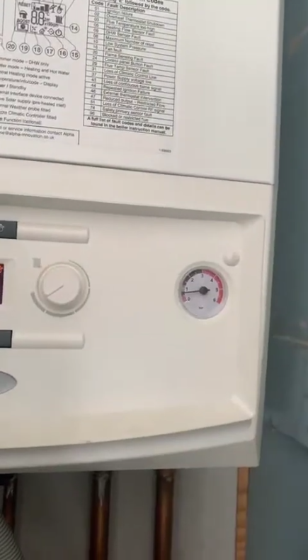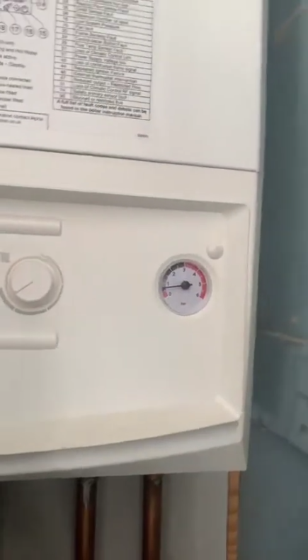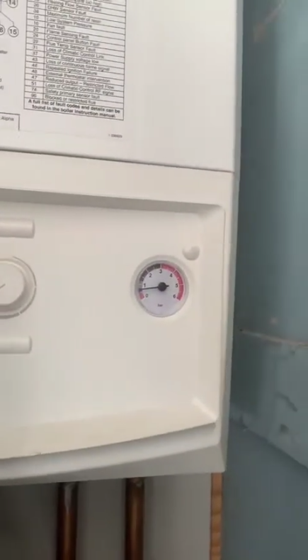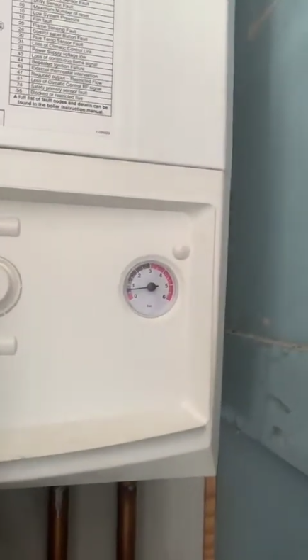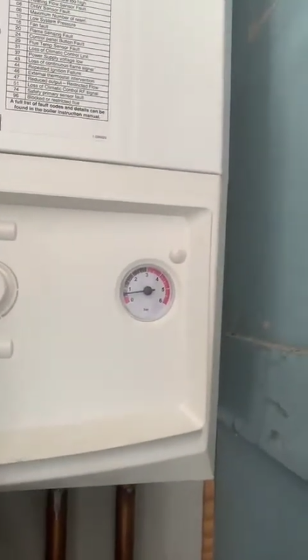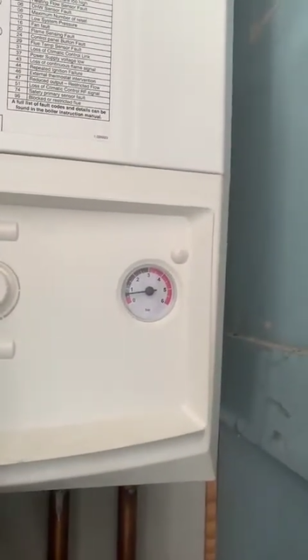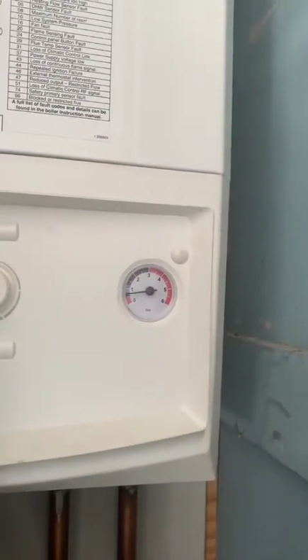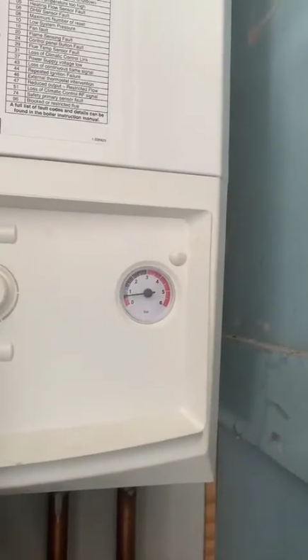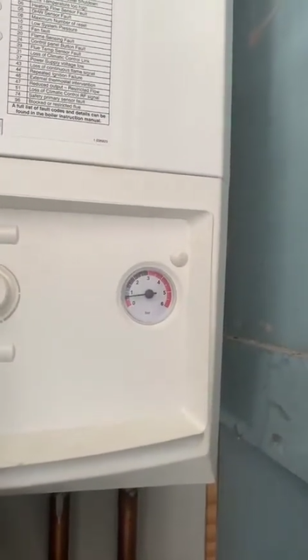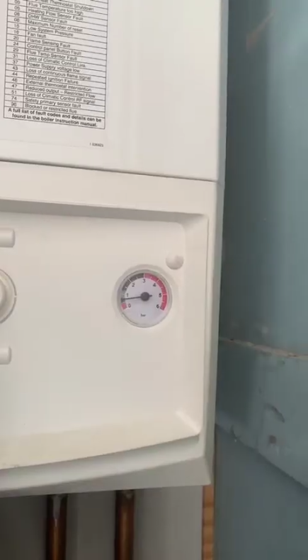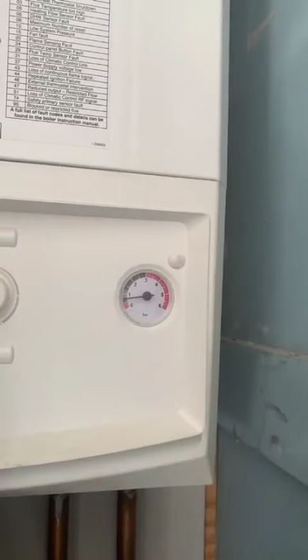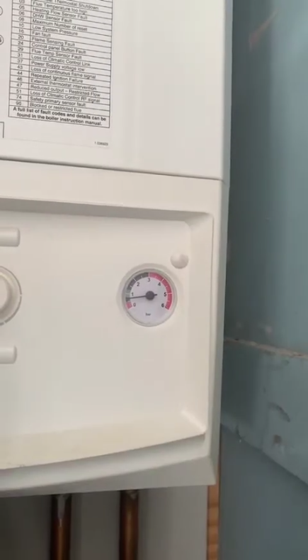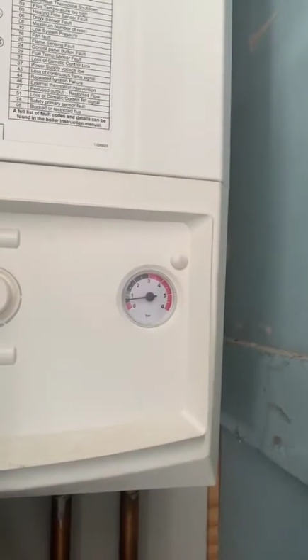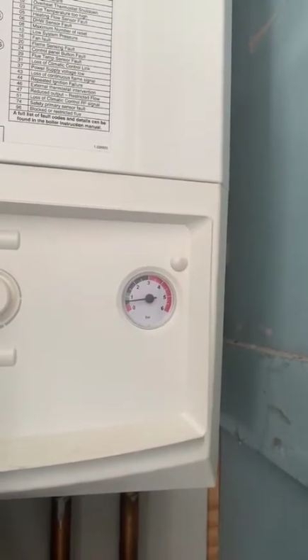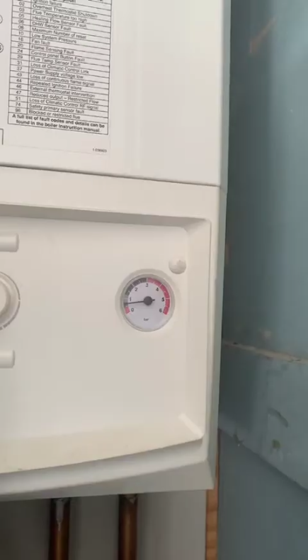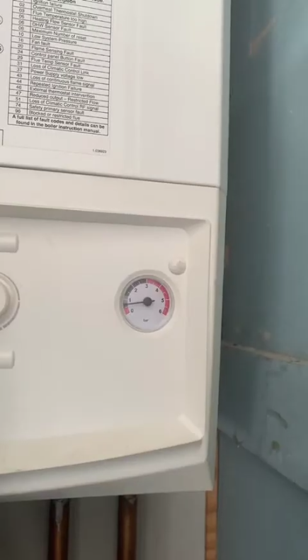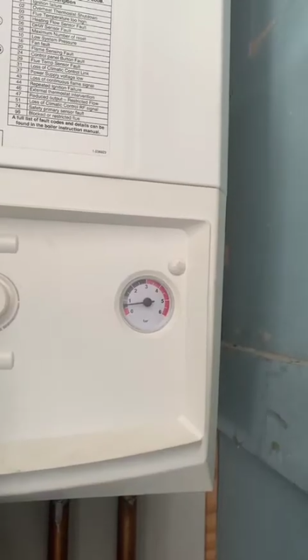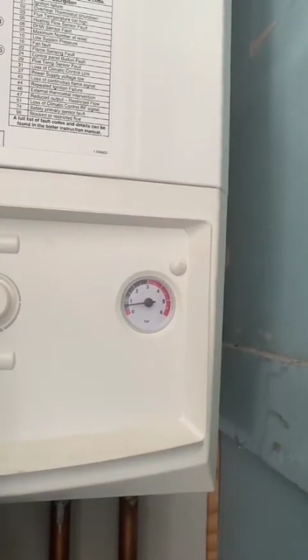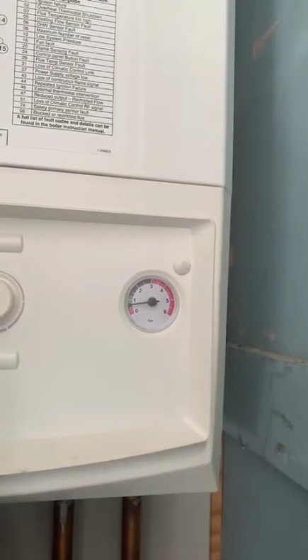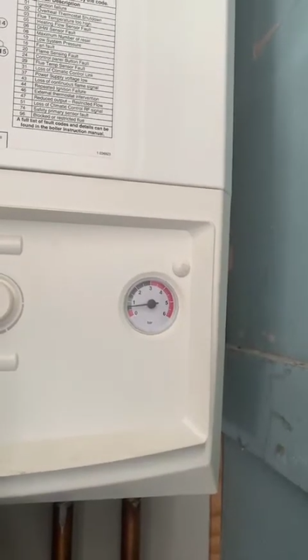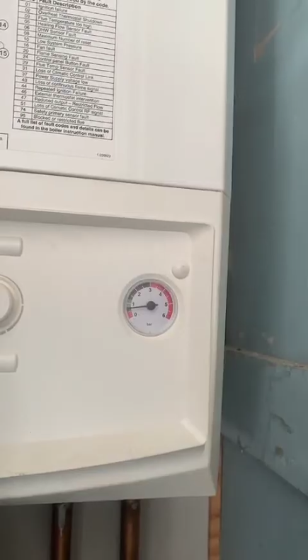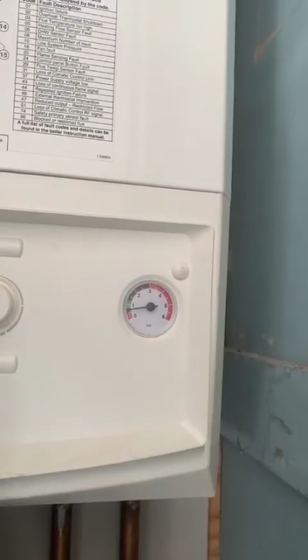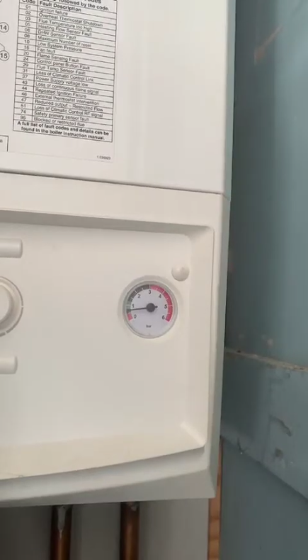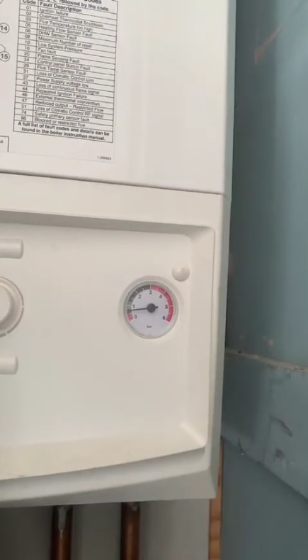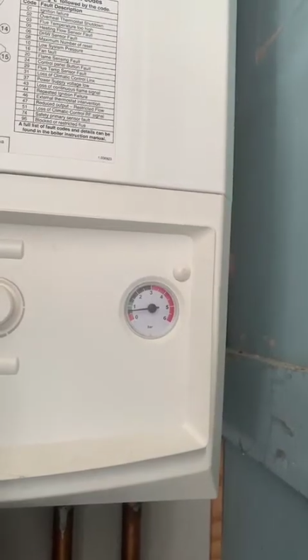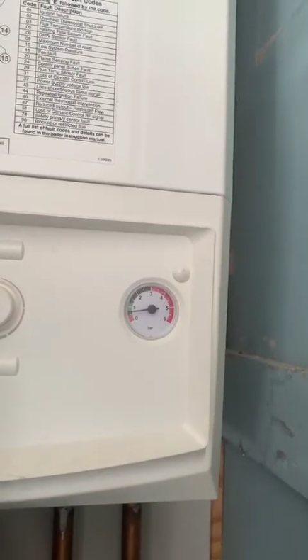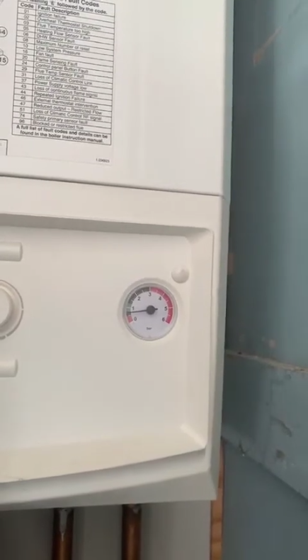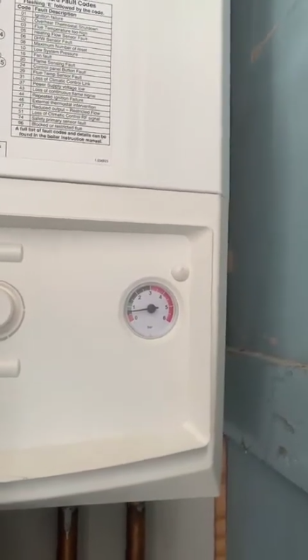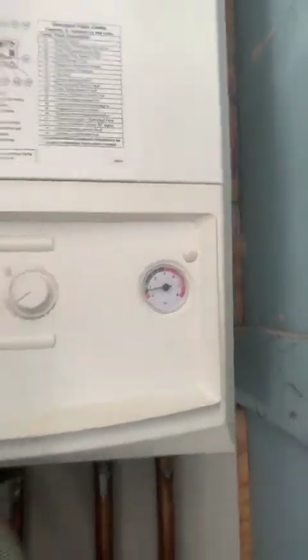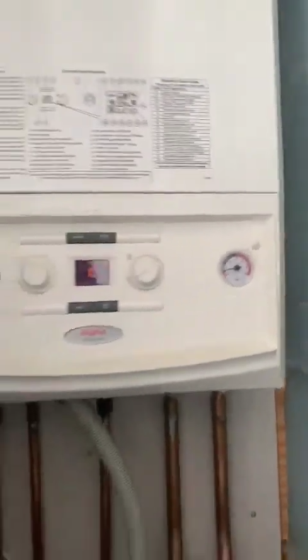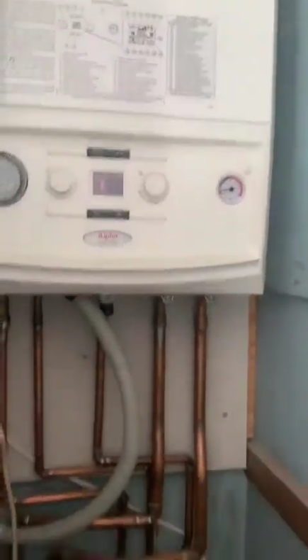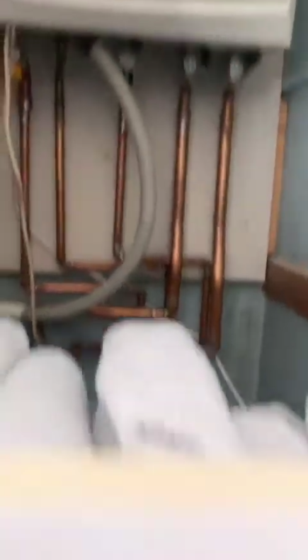So if you look at the pressure gauge, you can see it's probably 0.5 bar. It definitely wants to be at 1 — 1 minimum. It doesn't want to be at 2. So let's just top it up a little bit at a time.